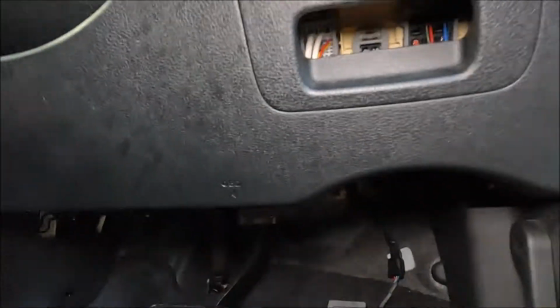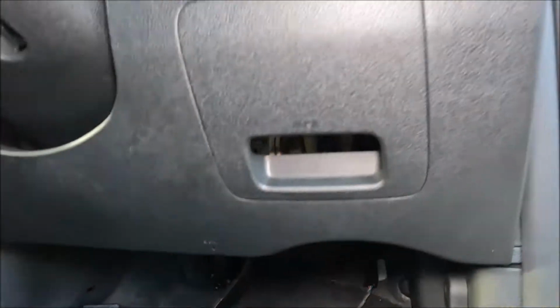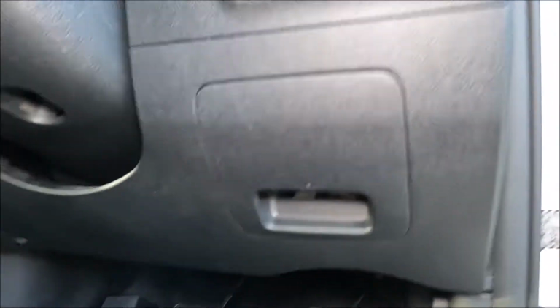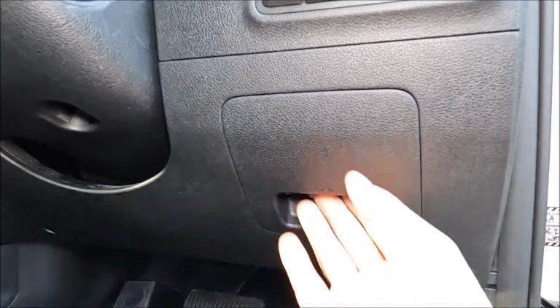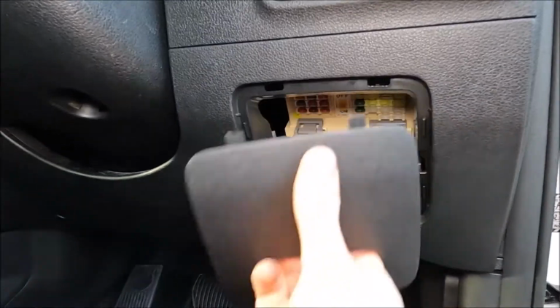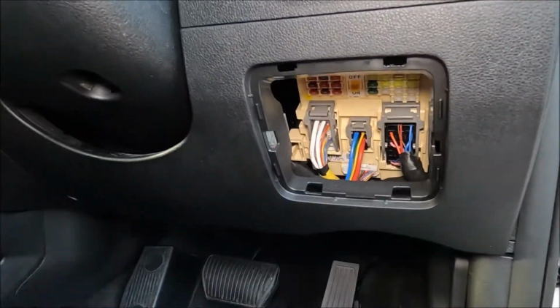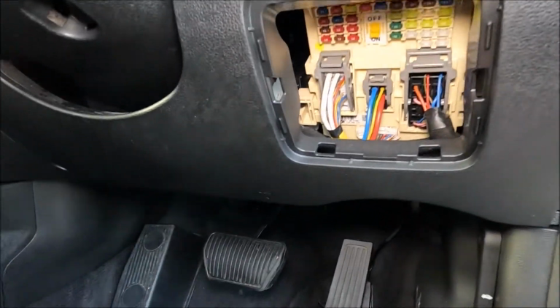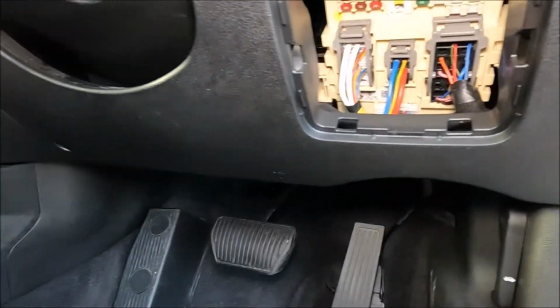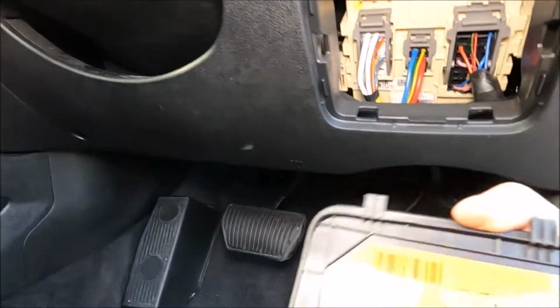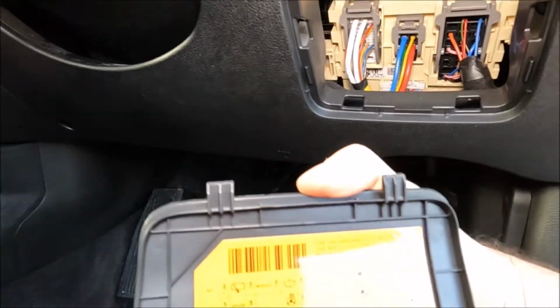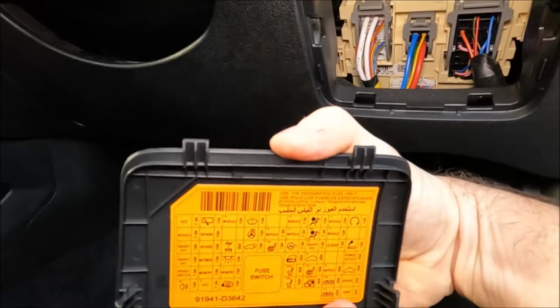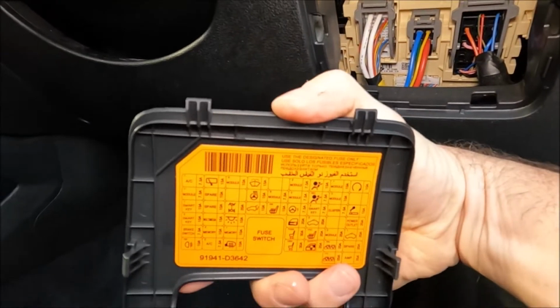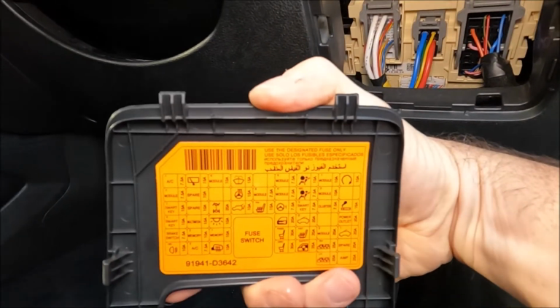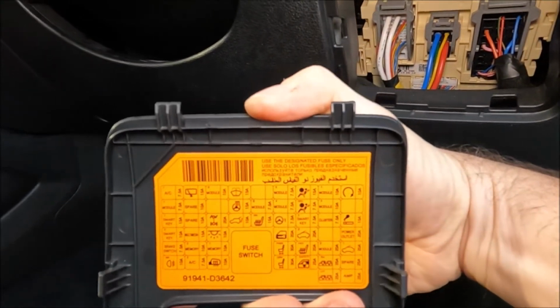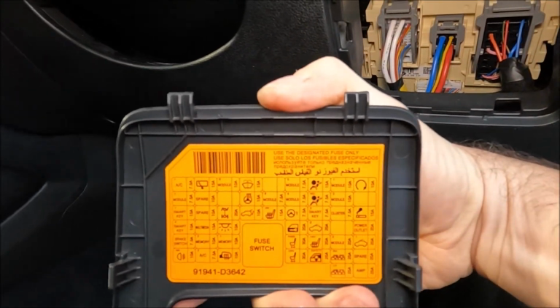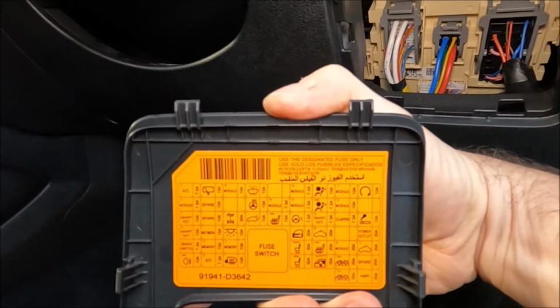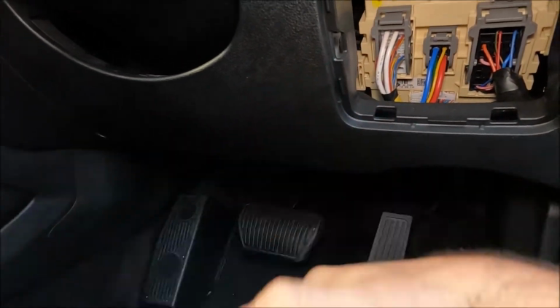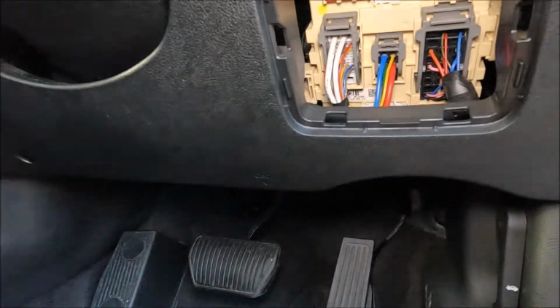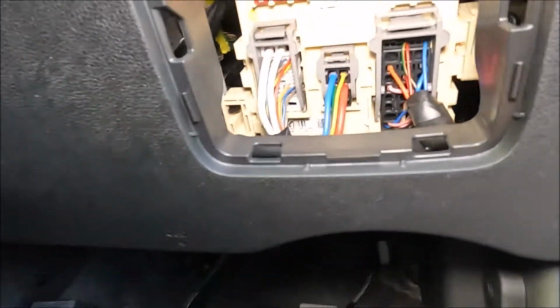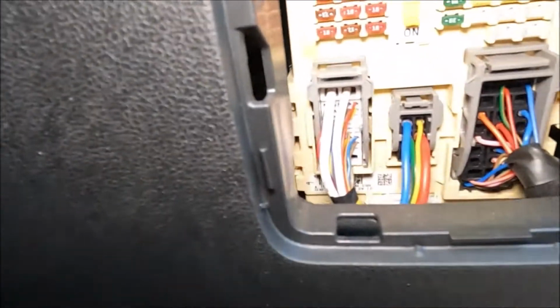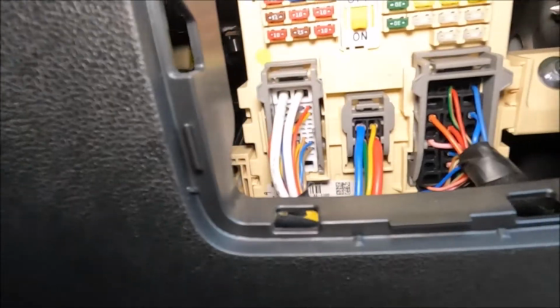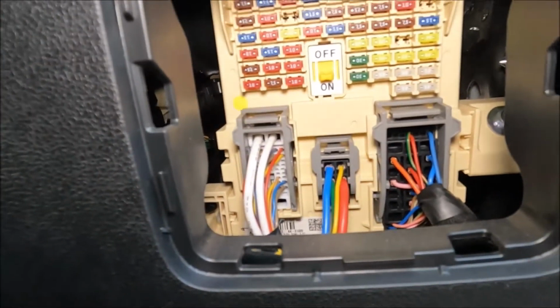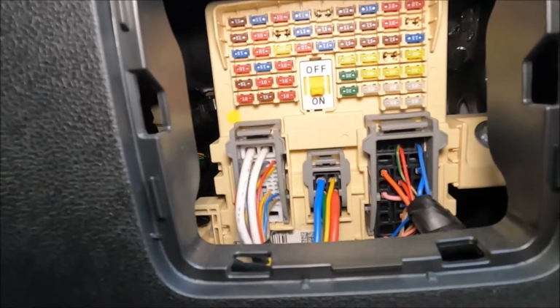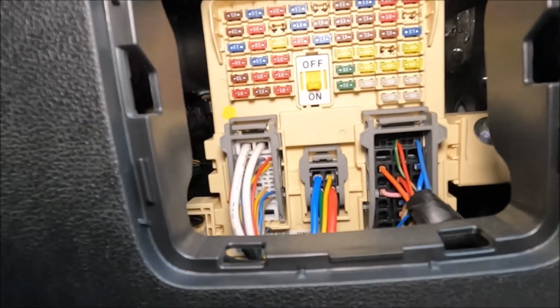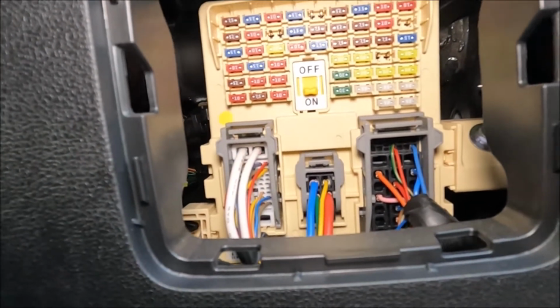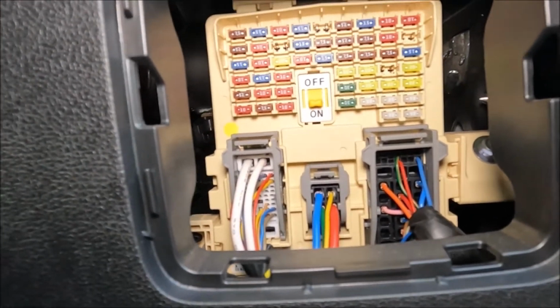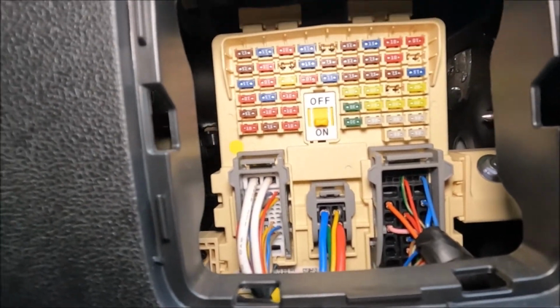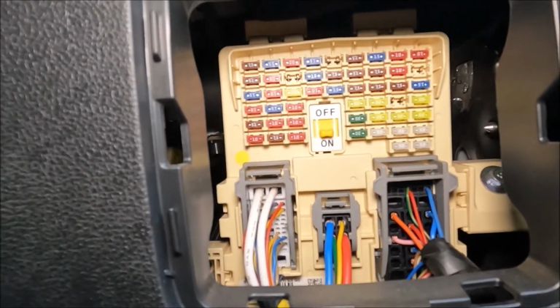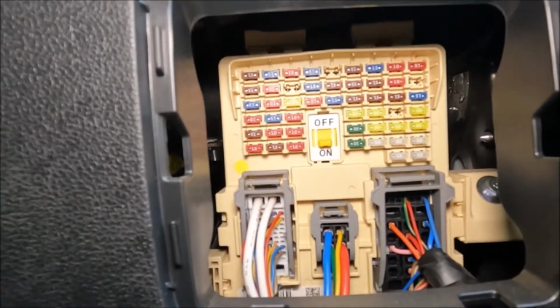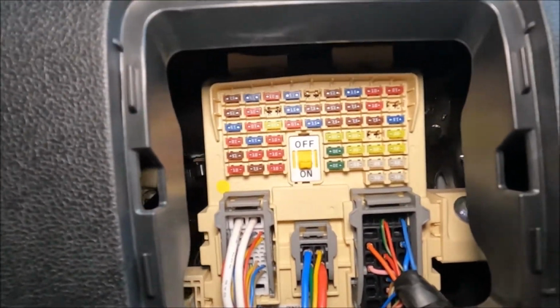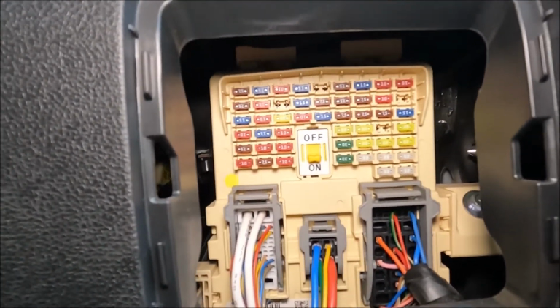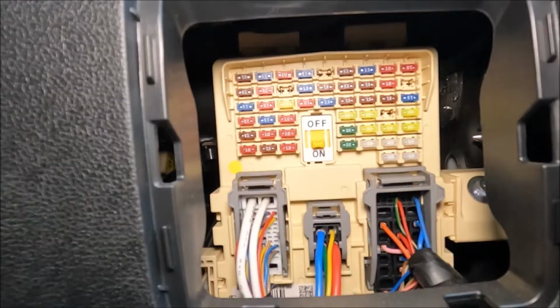Now for your cabin fuse box, we're actually going to pull this here and then look on the back — it actually gives you your fuse allocations. Then we can go ahead and have a look at the fuses in there, with an isolating switch in the middle.